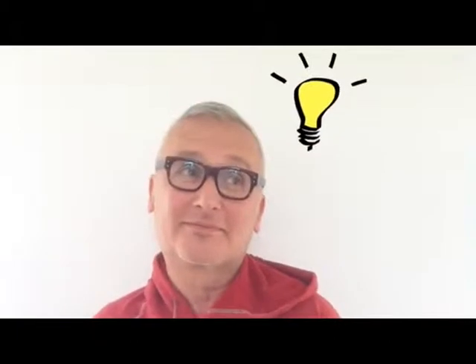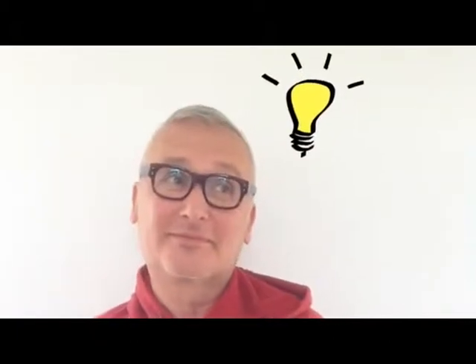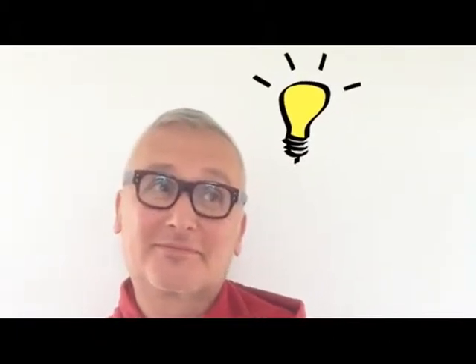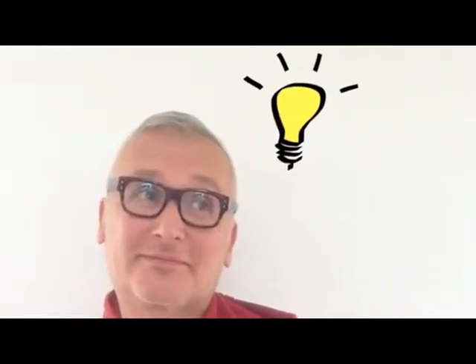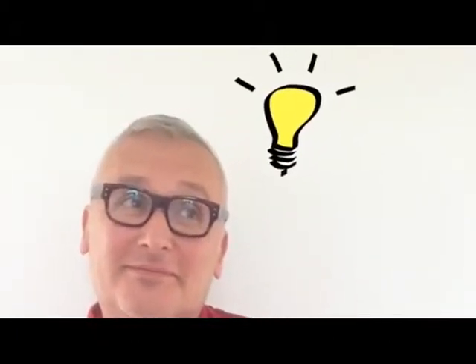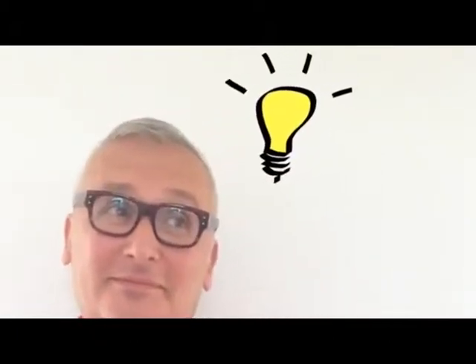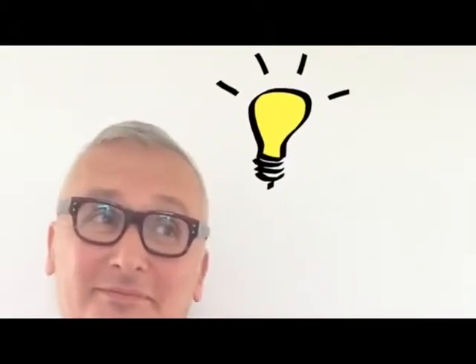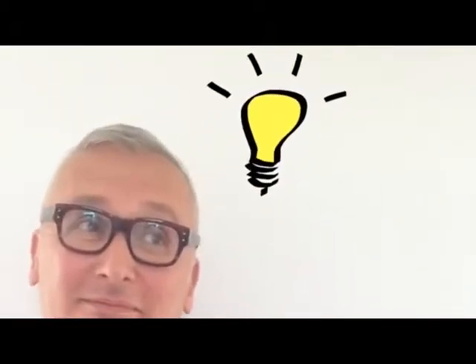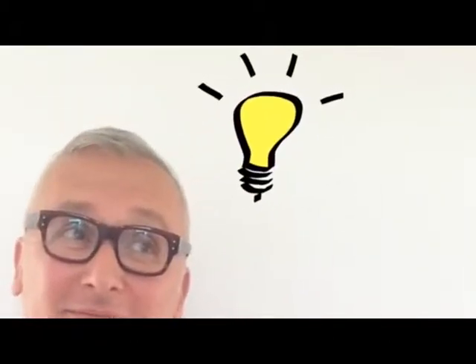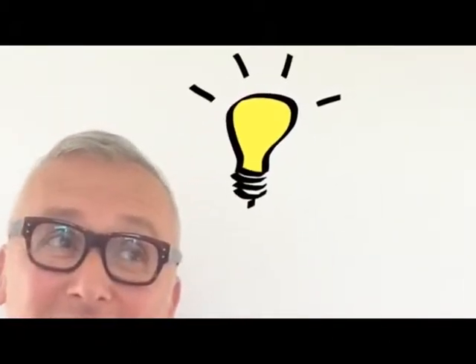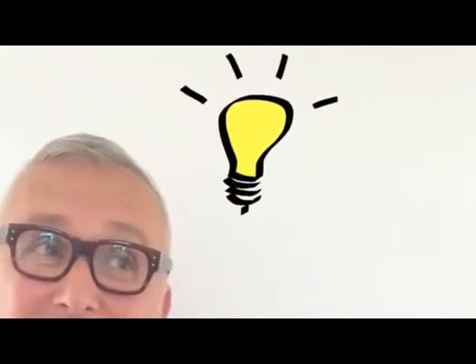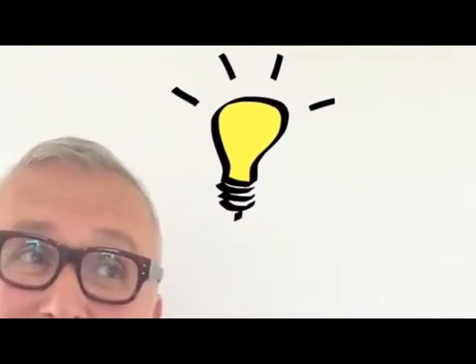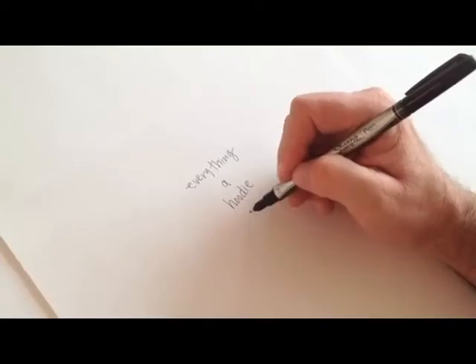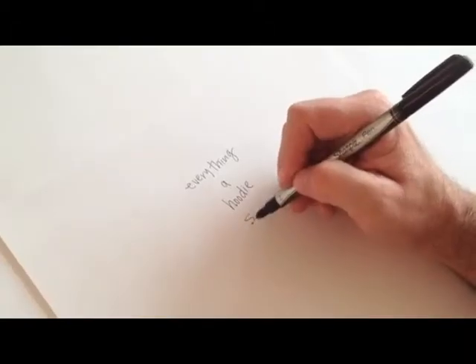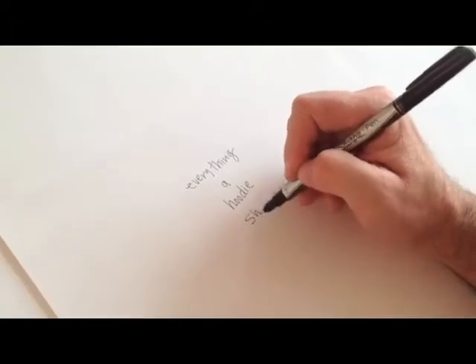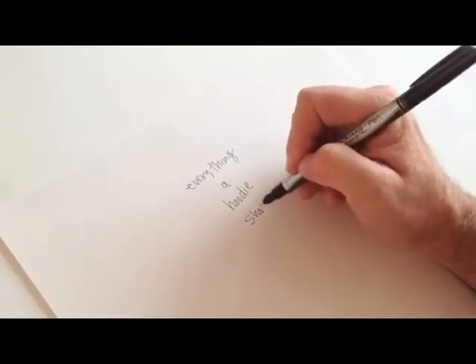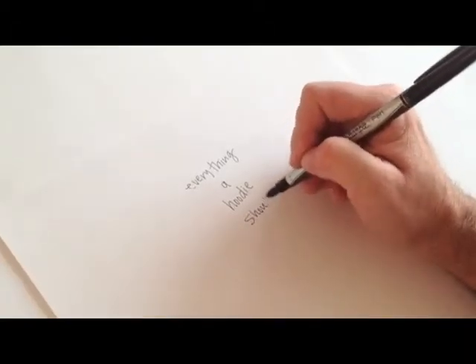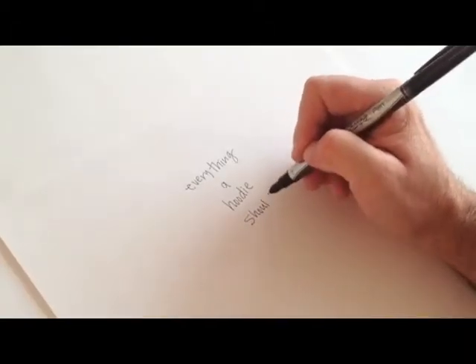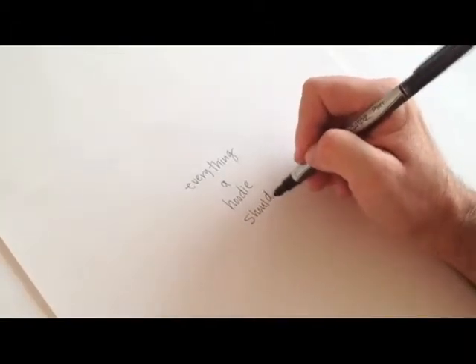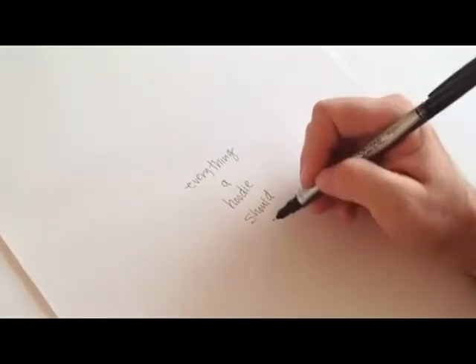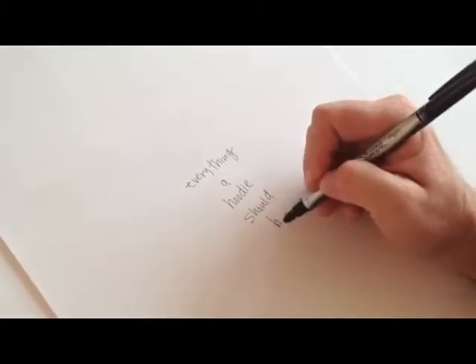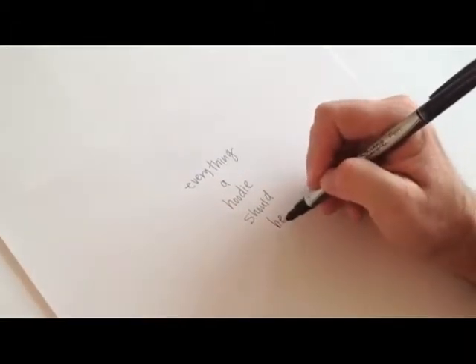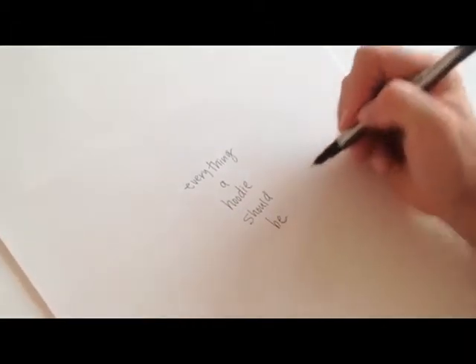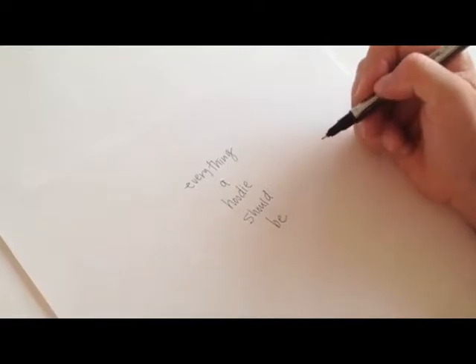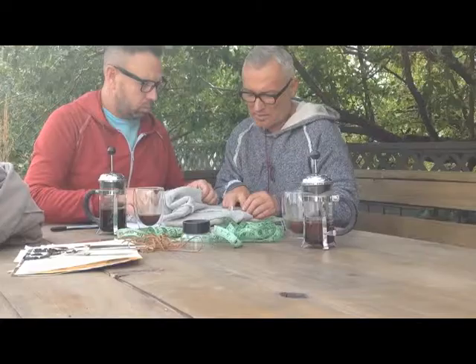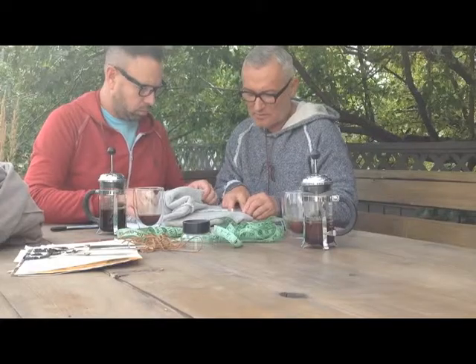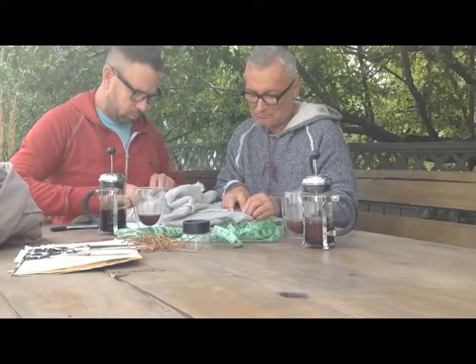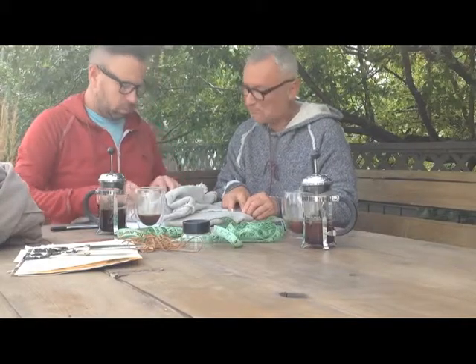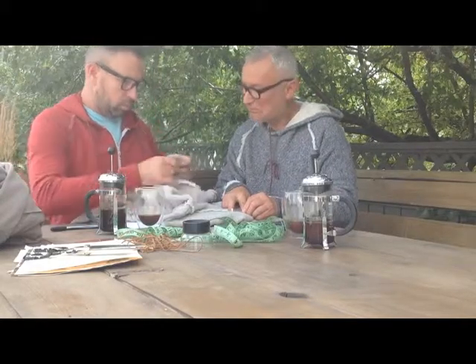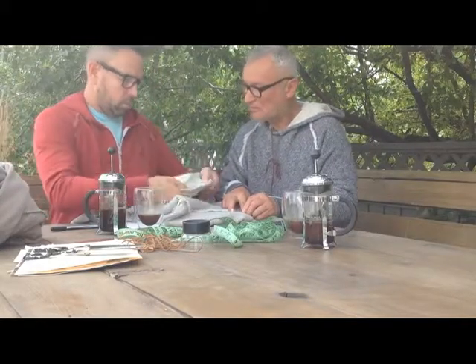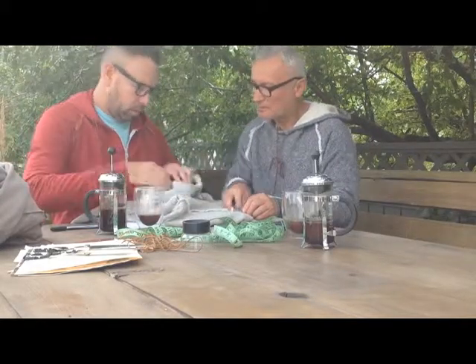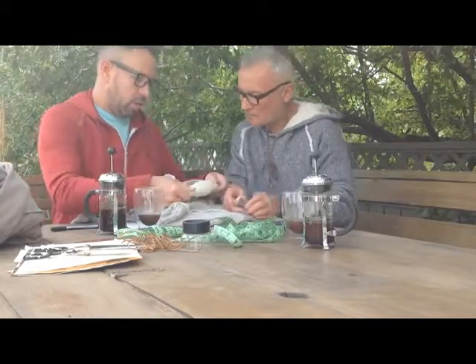So Jimmy has this bright idea that he wants to make this perfect sweatshirt and call it the shouldy. So I say, what's a shouldy? And he says, everything a hoodie should be. We begin to design the shouldy and realize the recipe is simple.